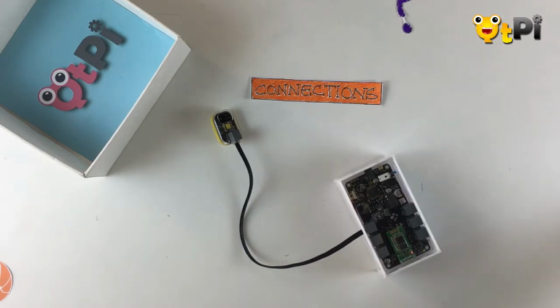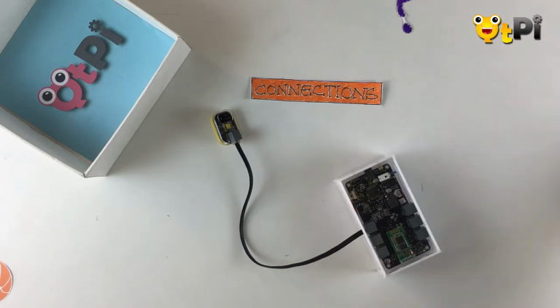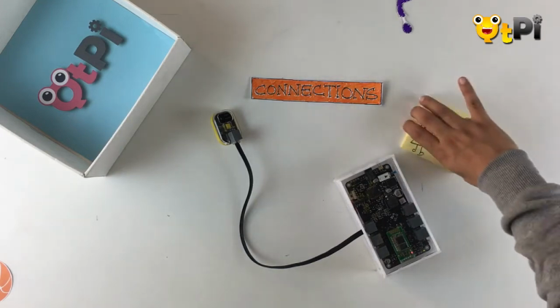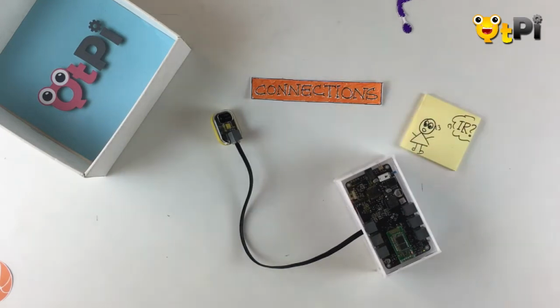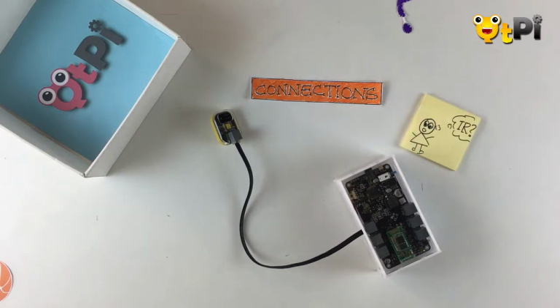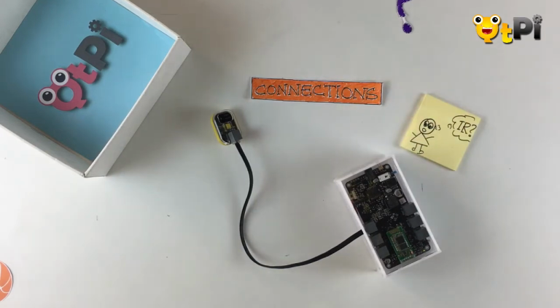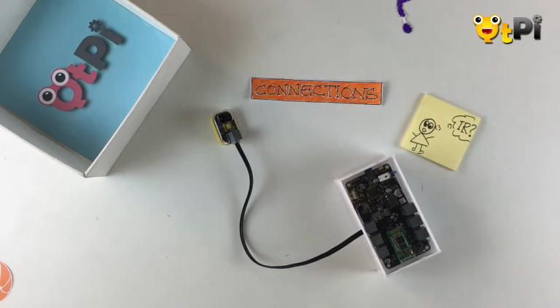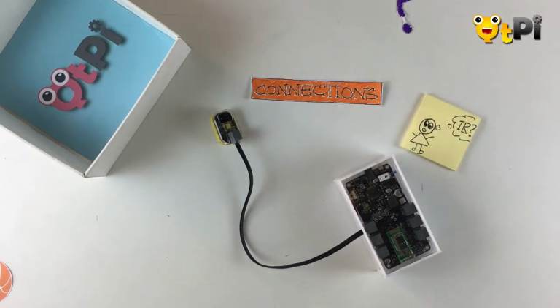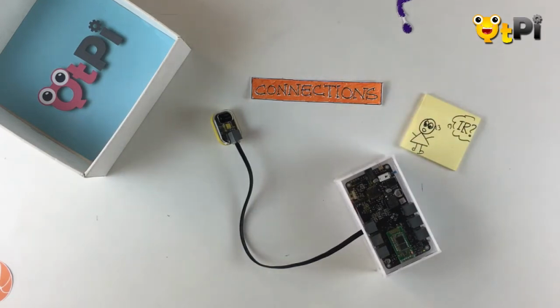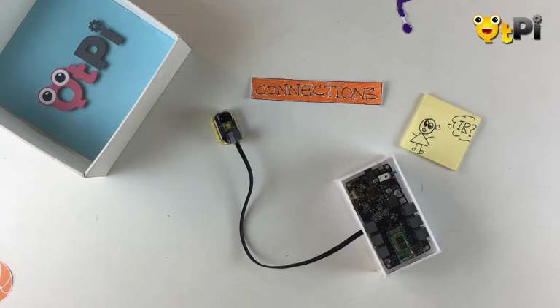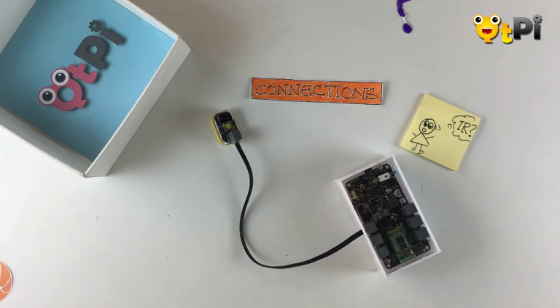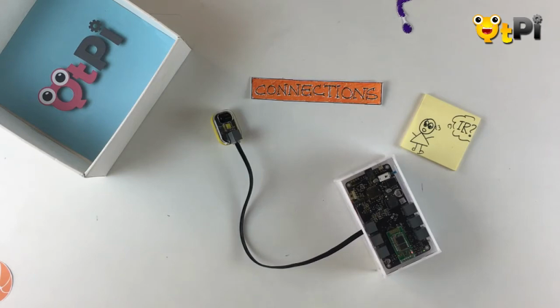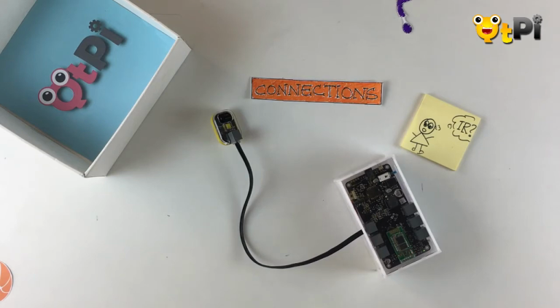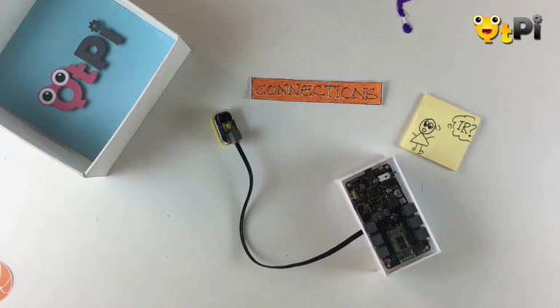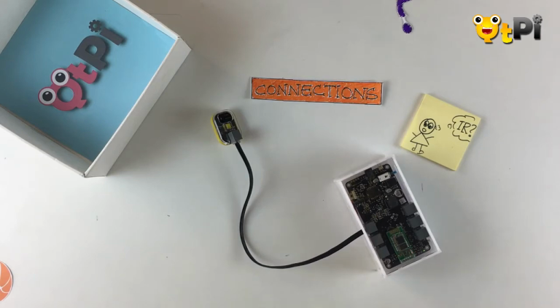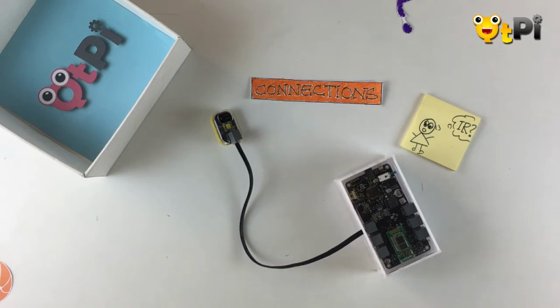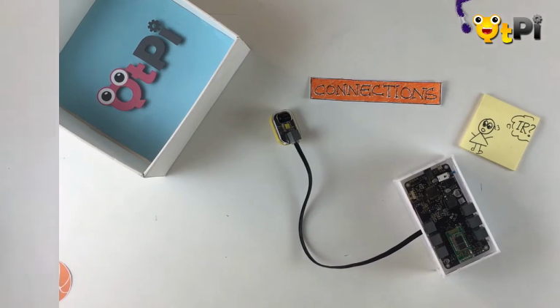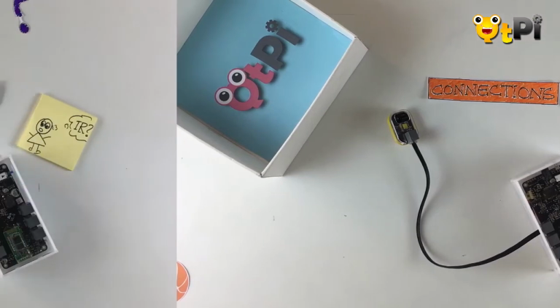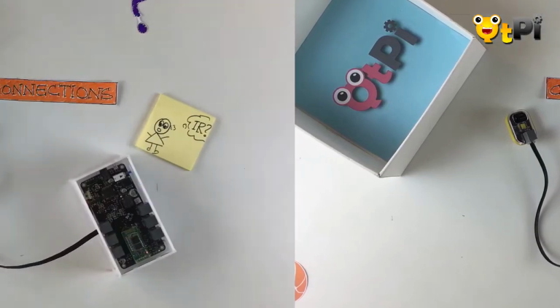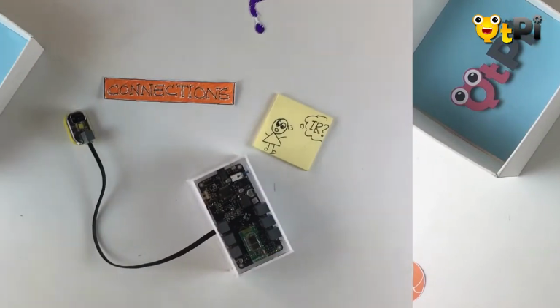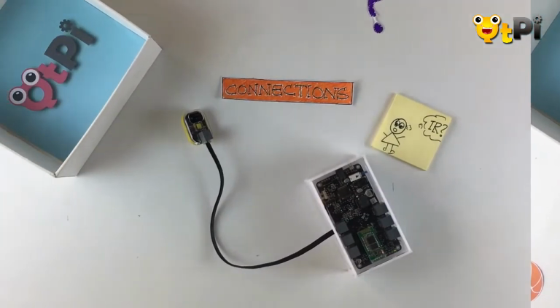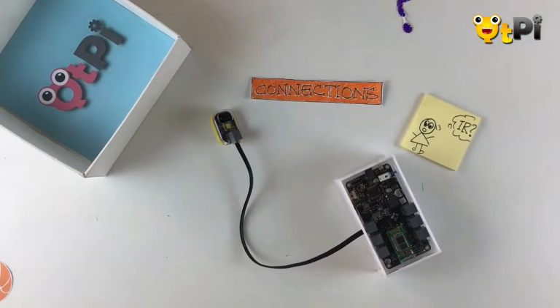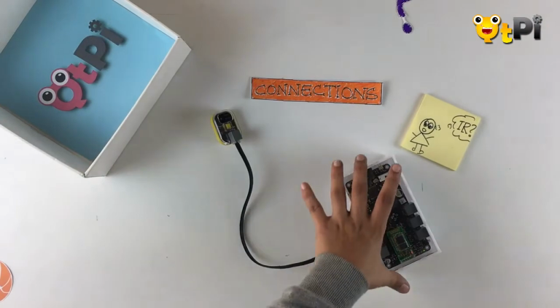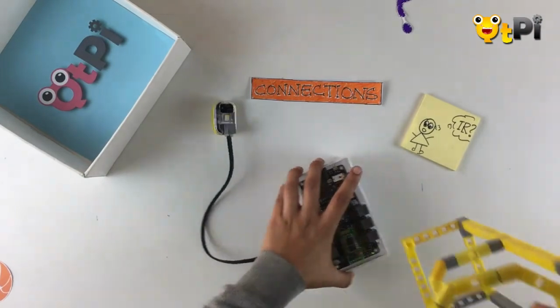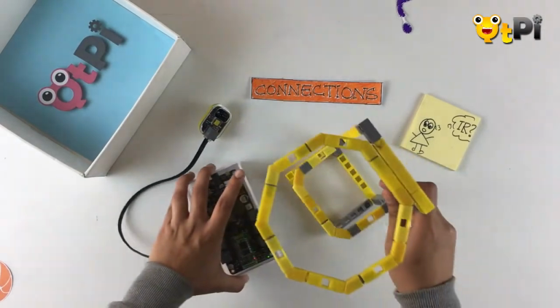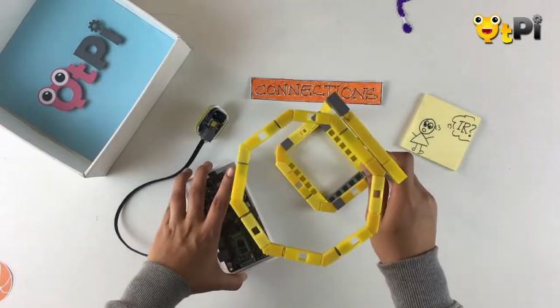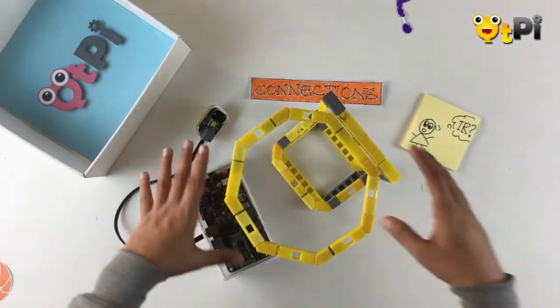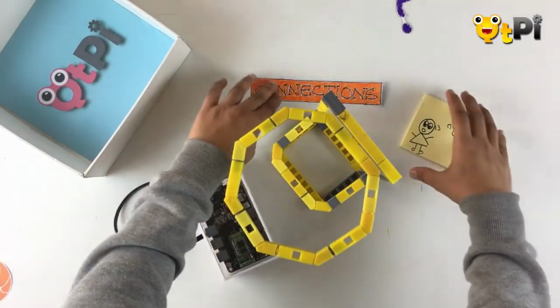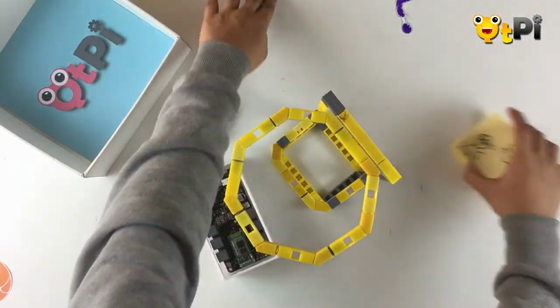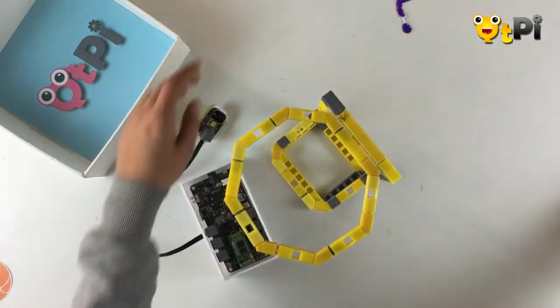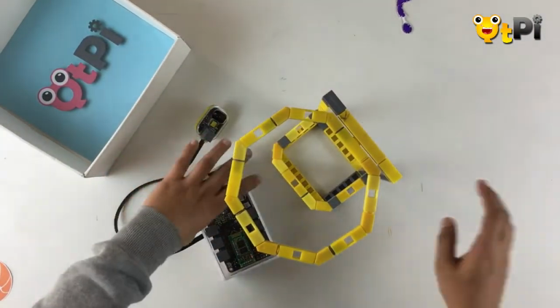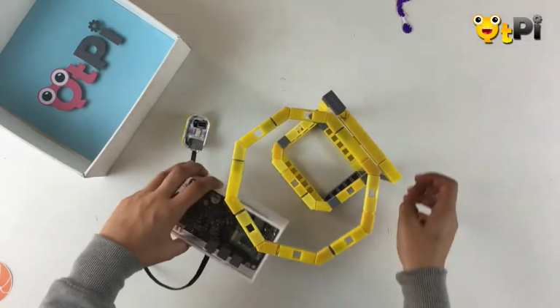If you're wondering what an IR sensor is, go ahead and watch the IR sensor video. Once you're done with the connections, place the motherboard and the IR sensor into your basketball ring.